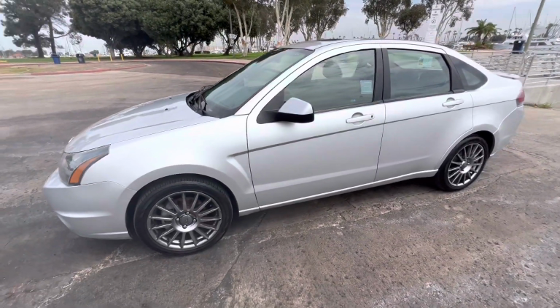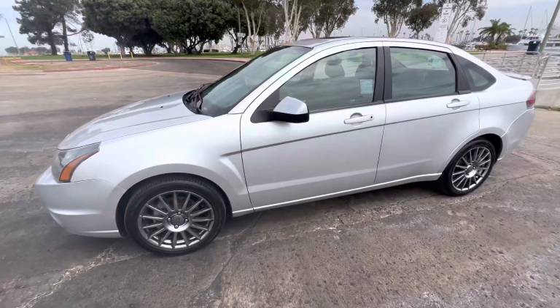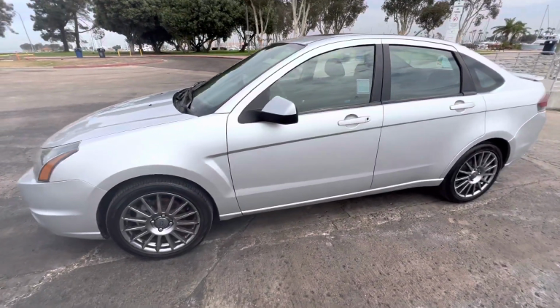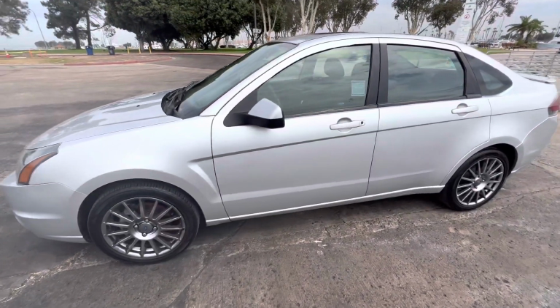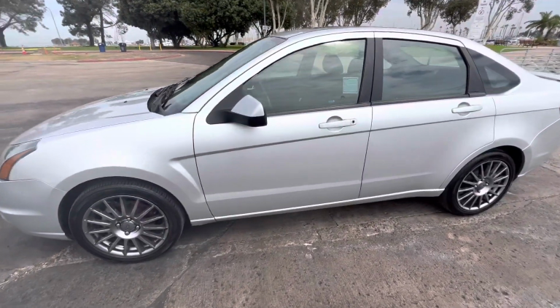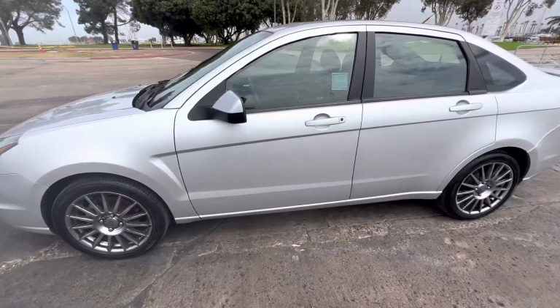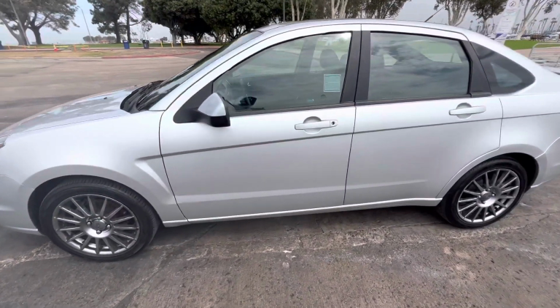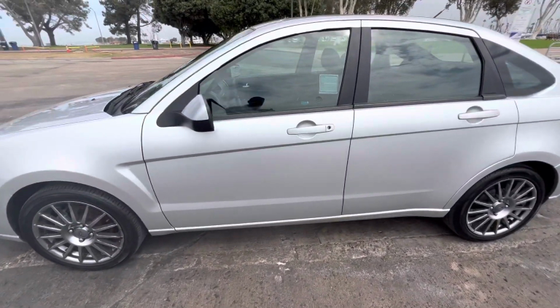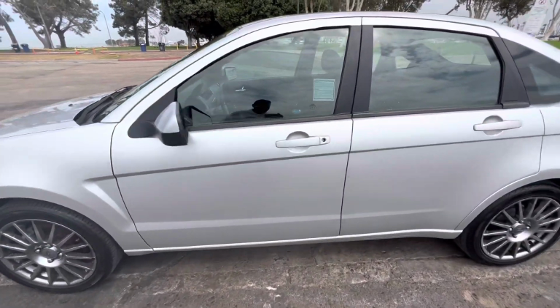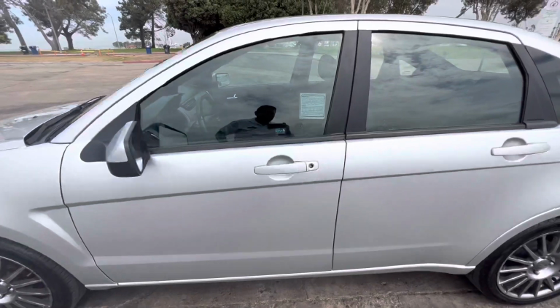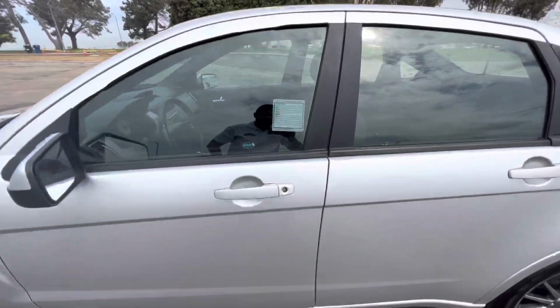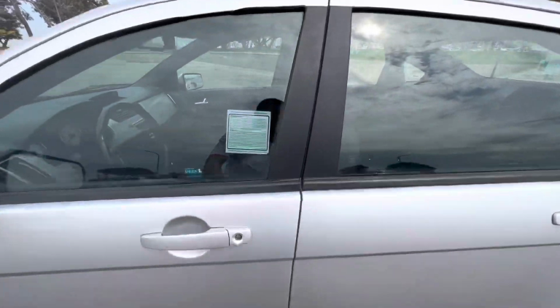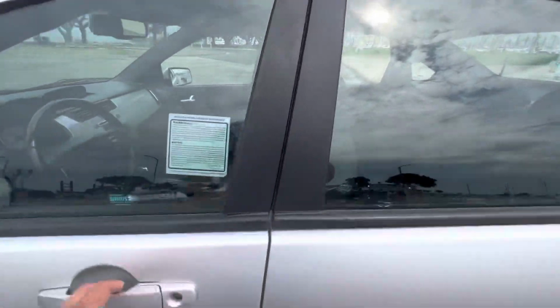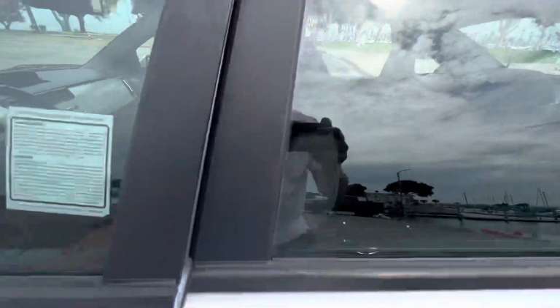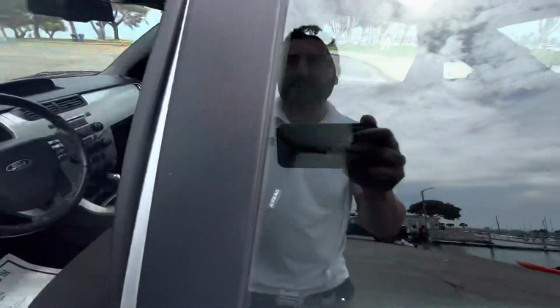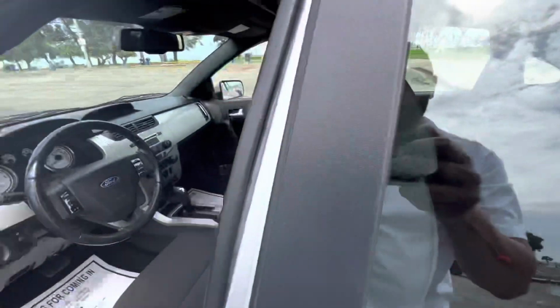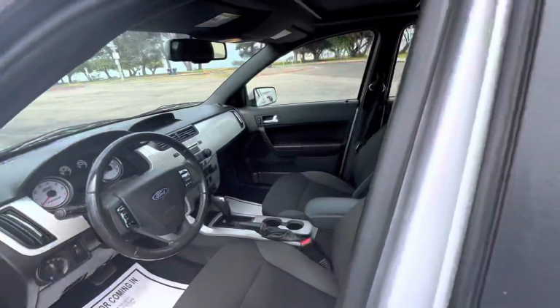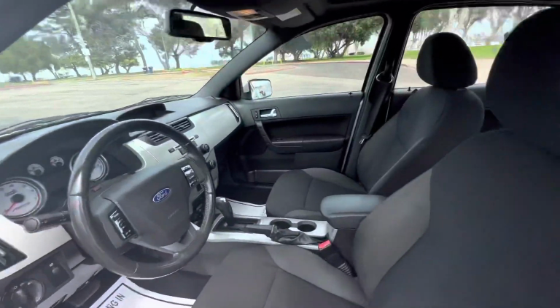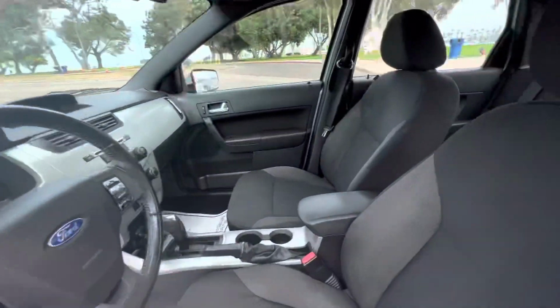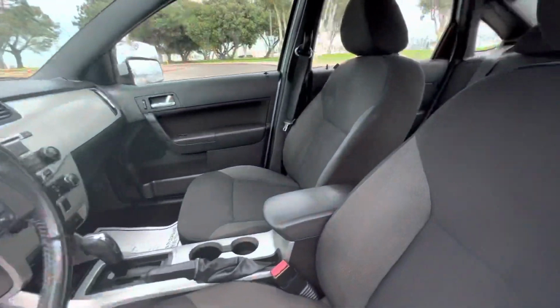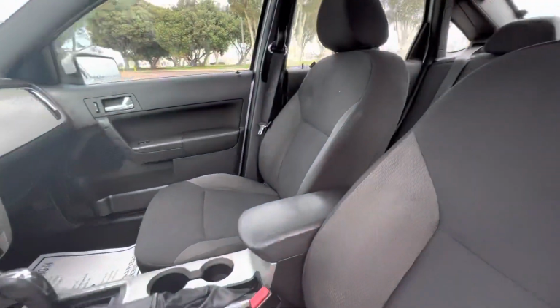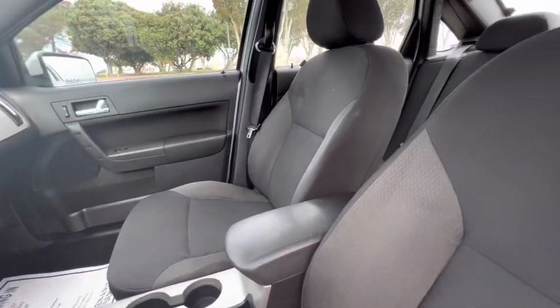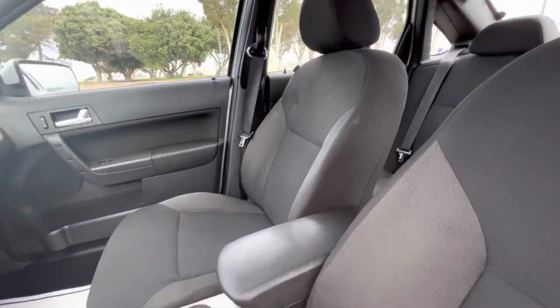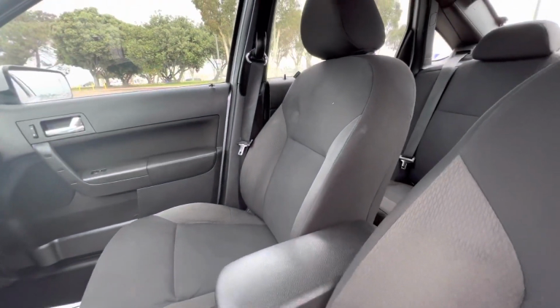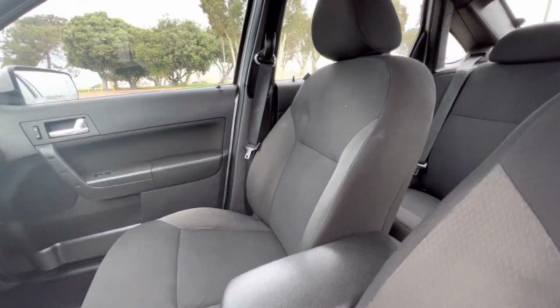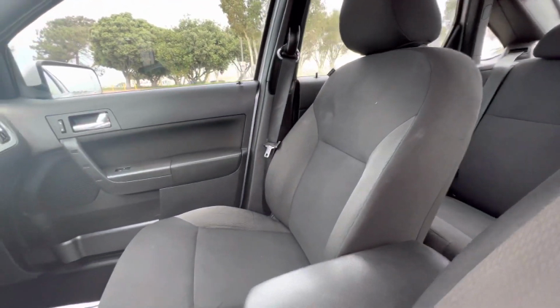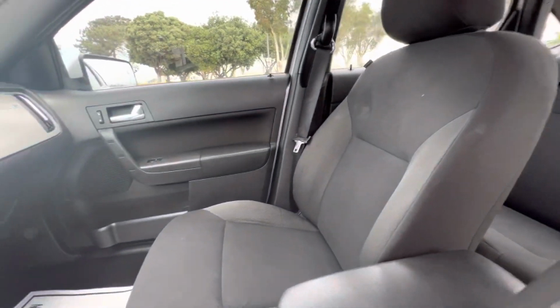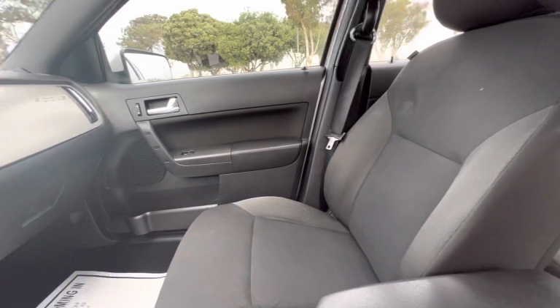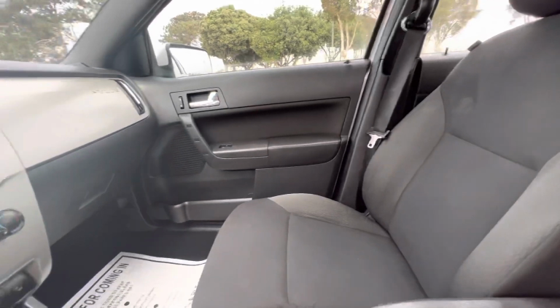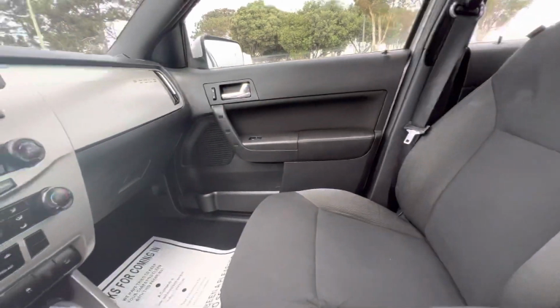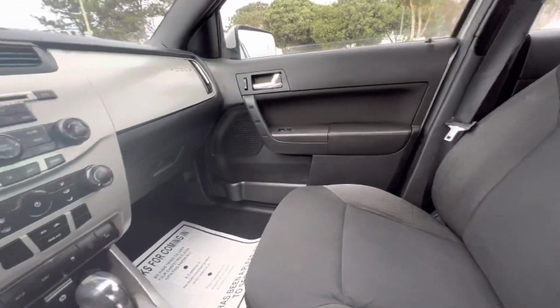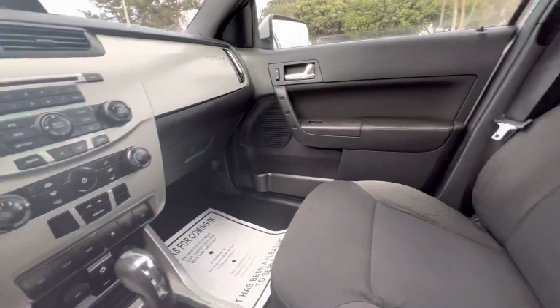It's going to be priced at $5,999. I'll take you guys inside so you can check it out — it was just professionally detailed today as well.